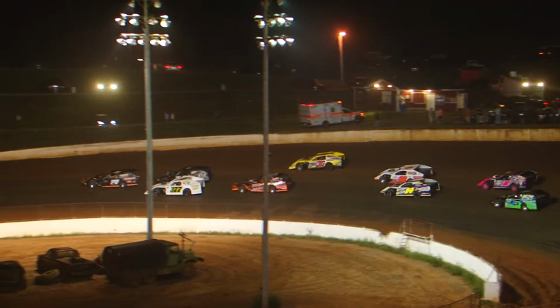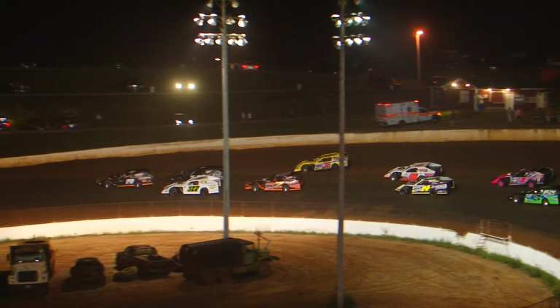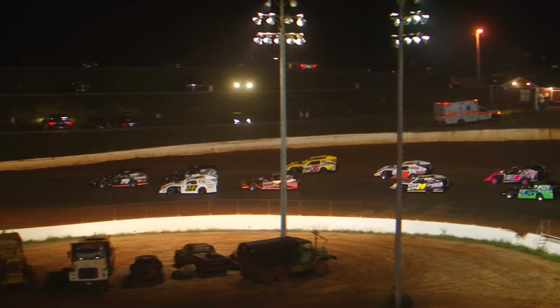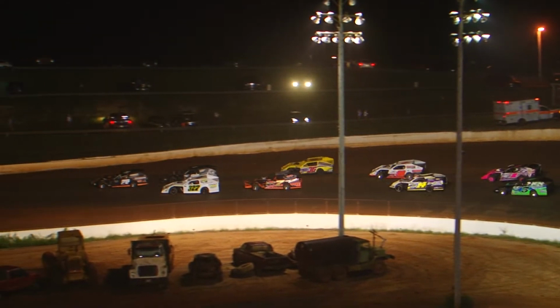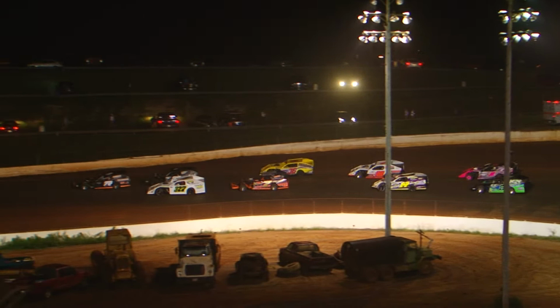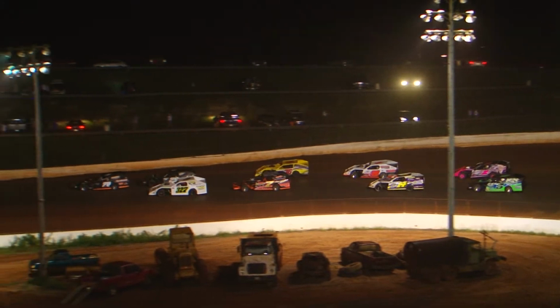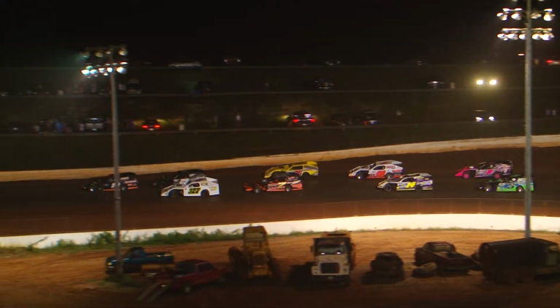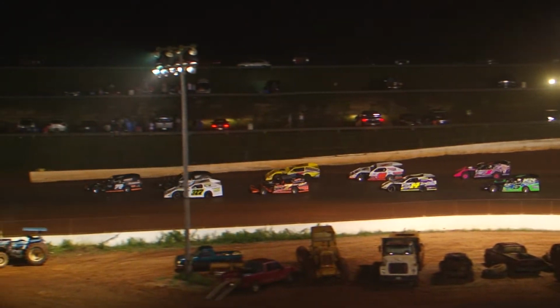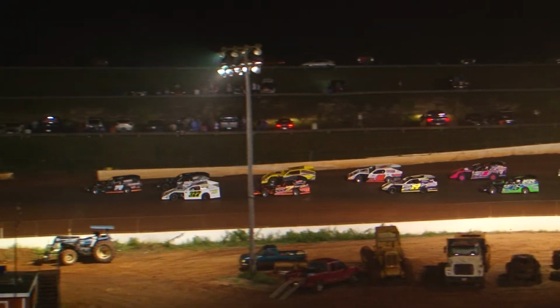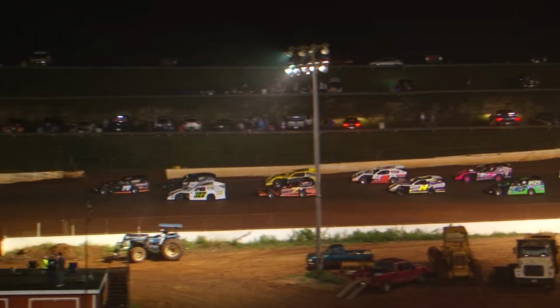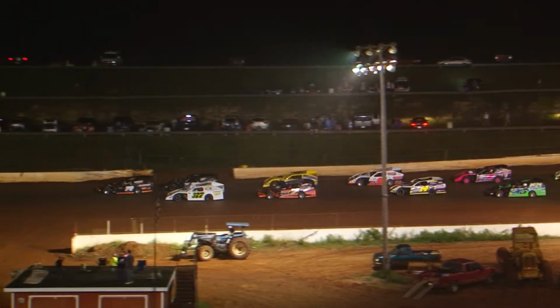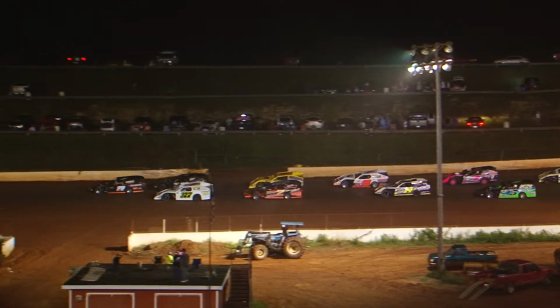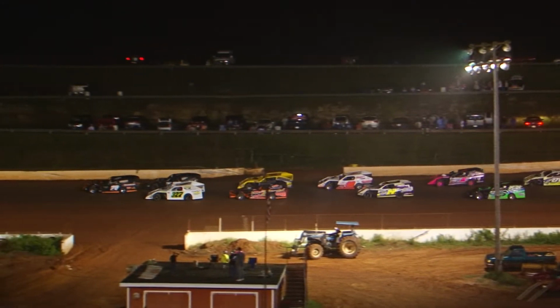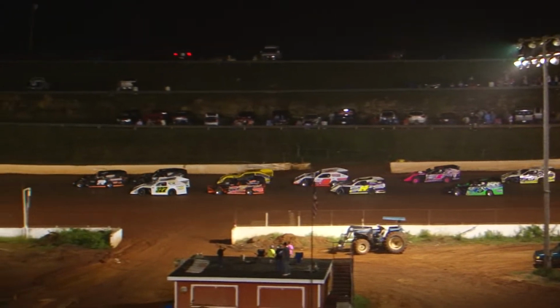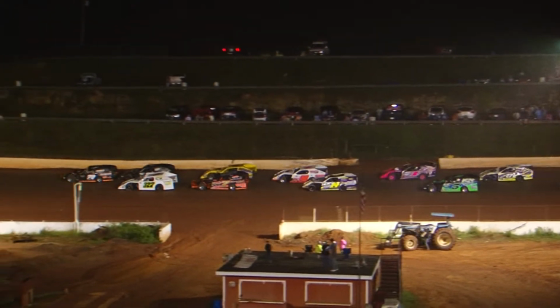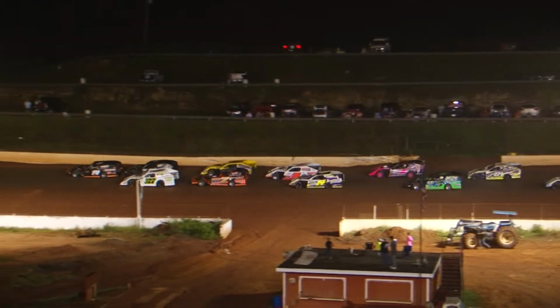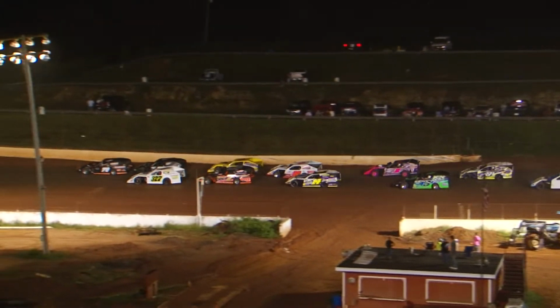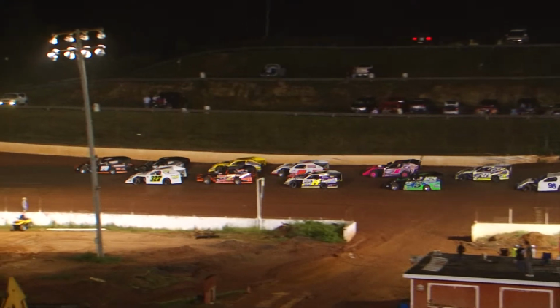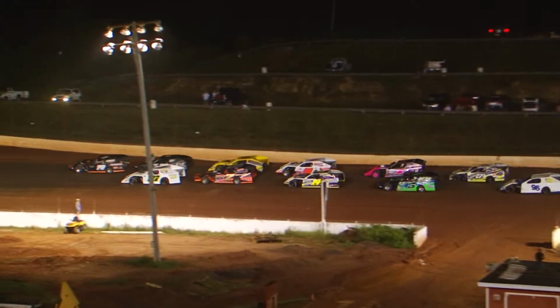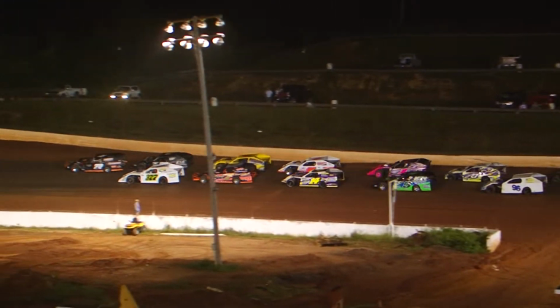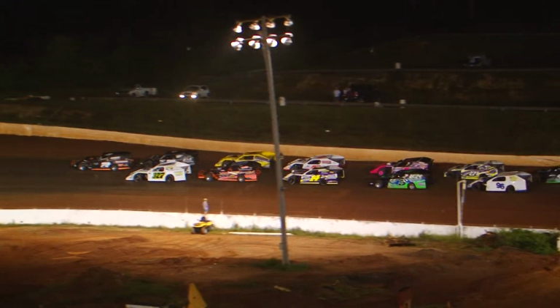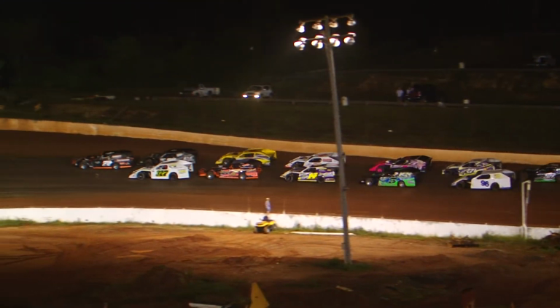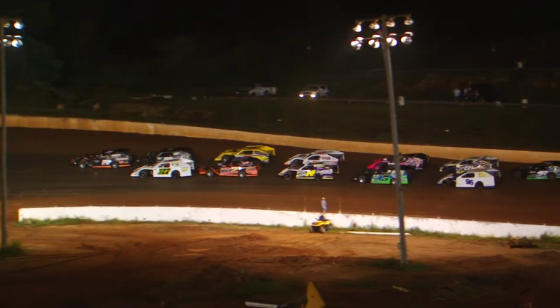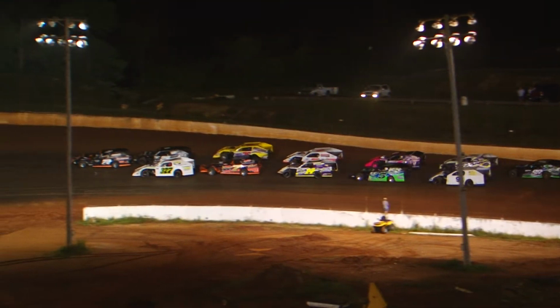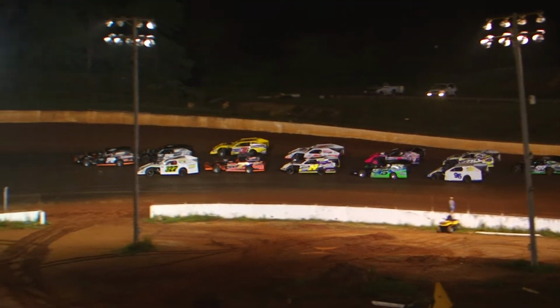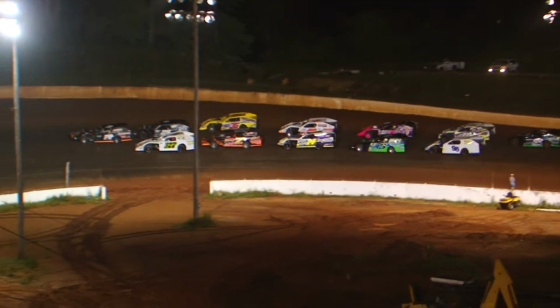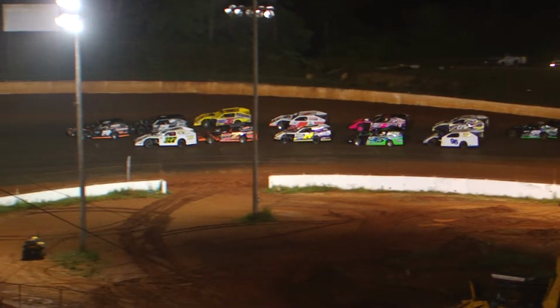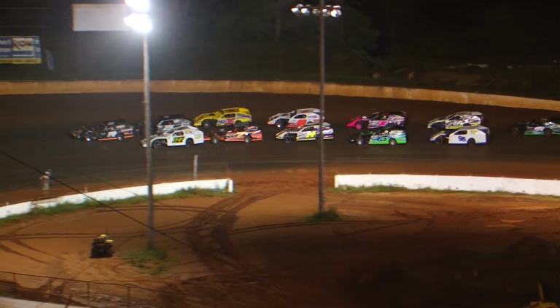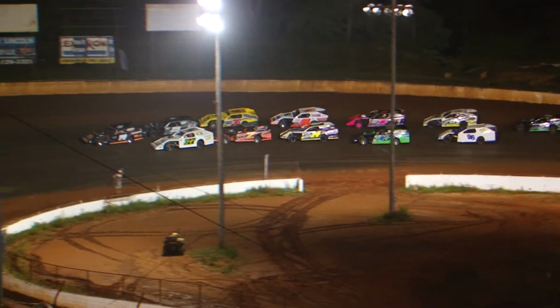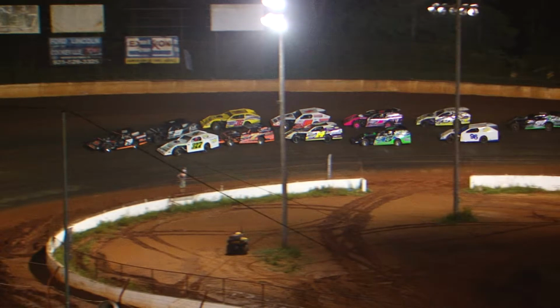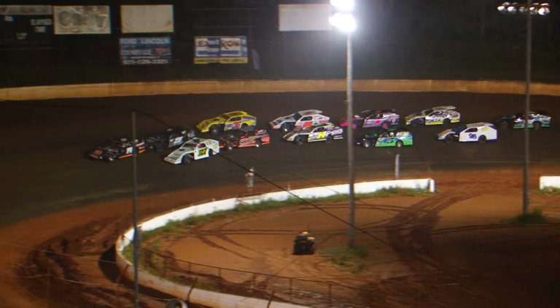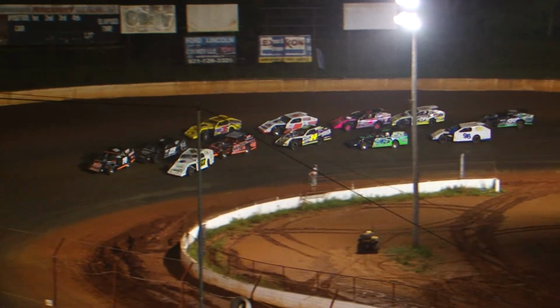A.J. Garber going to be on the front of this Delaware double file restart. Ricky Tinch in second, Joey Cotterman, Jeff Hamby, and the 36 of Billy Palmer going to be your top five. A.J. Garber going to find a loud pedal out of turn number four as we go back underway.